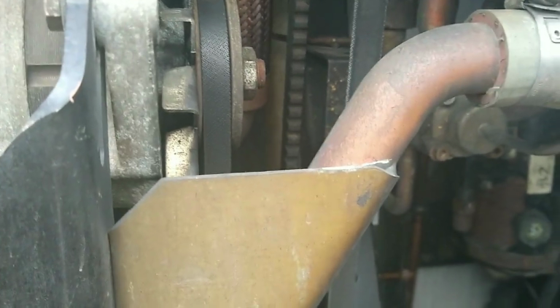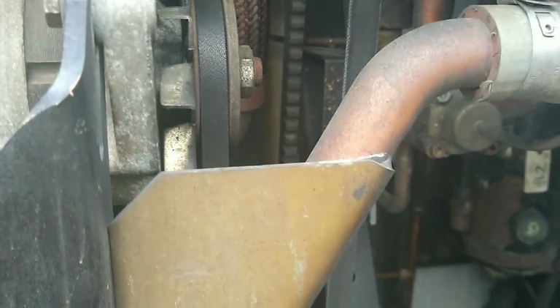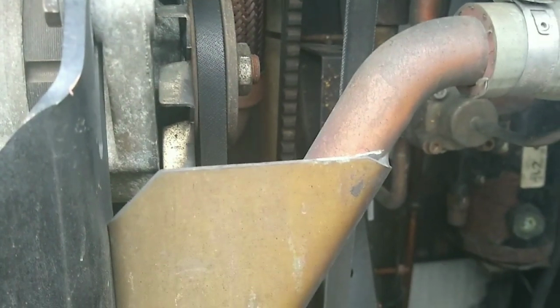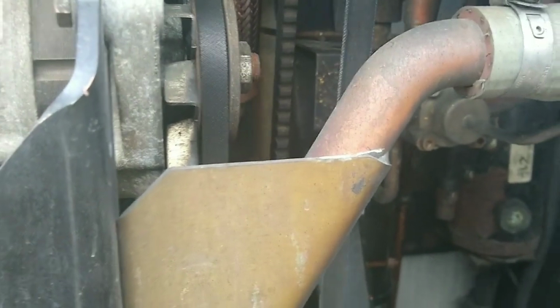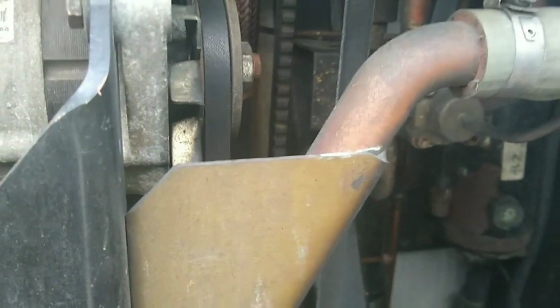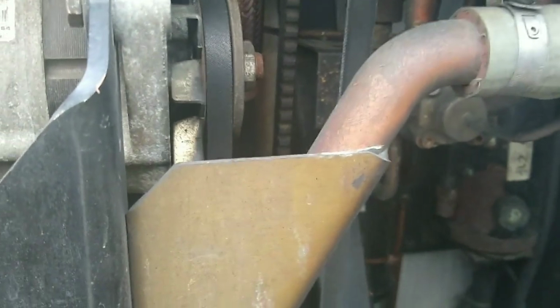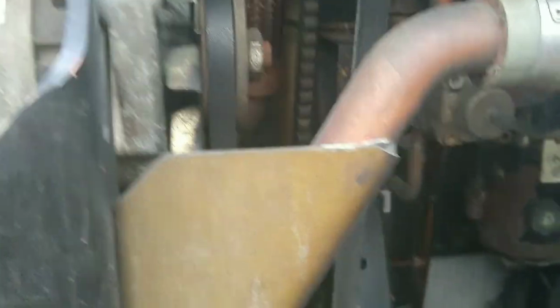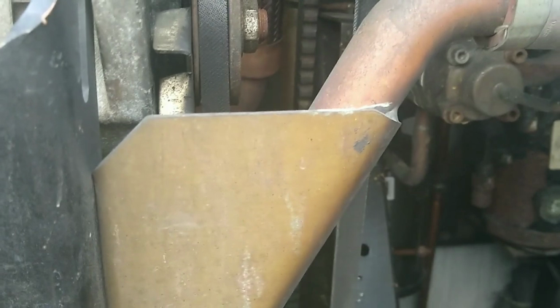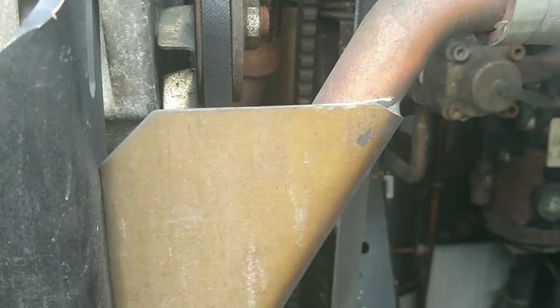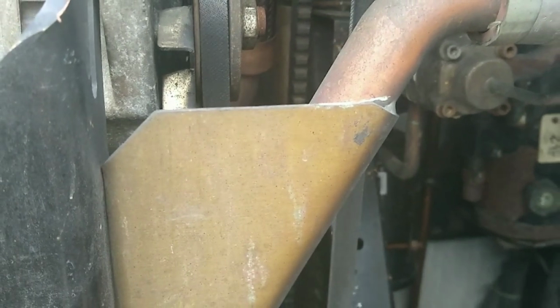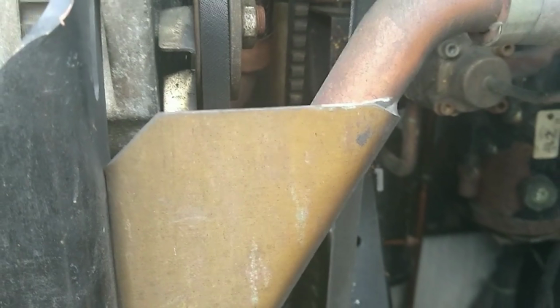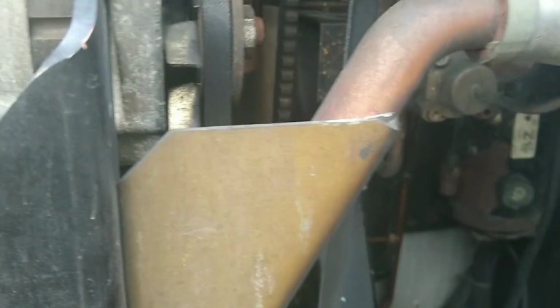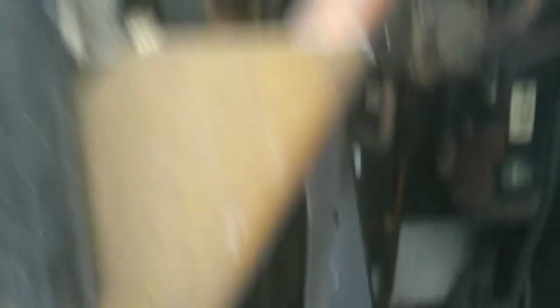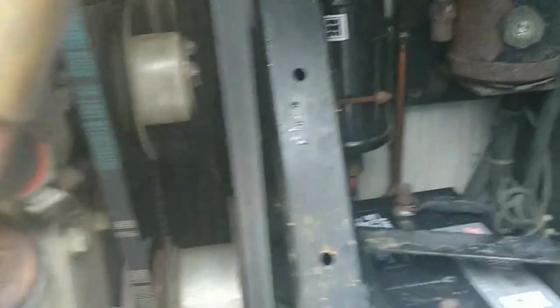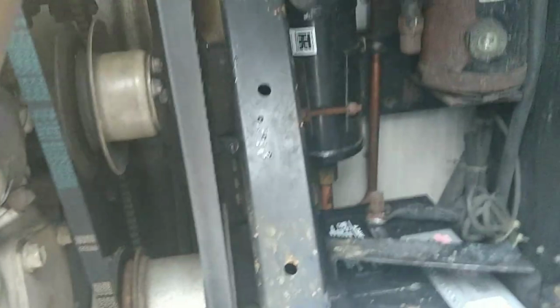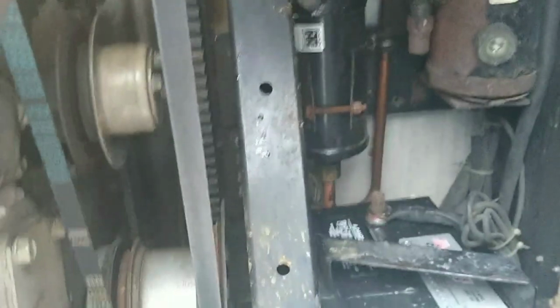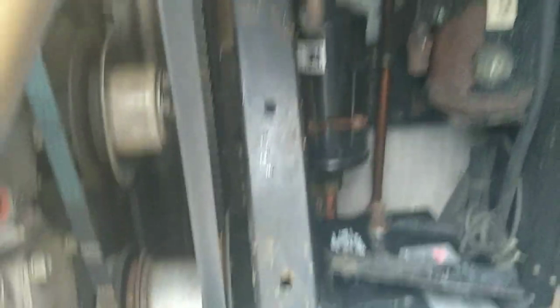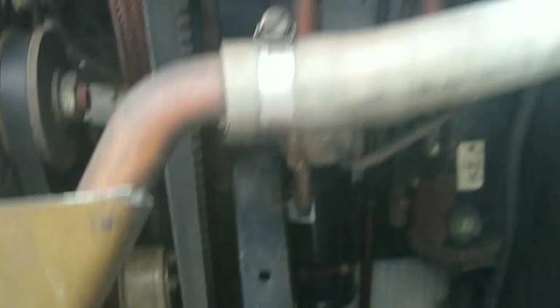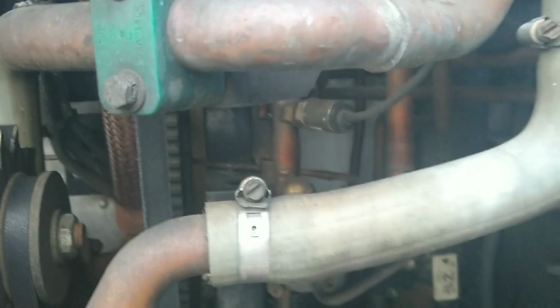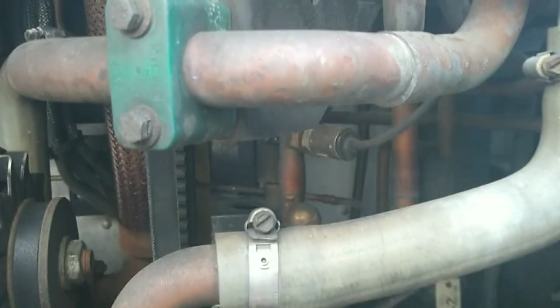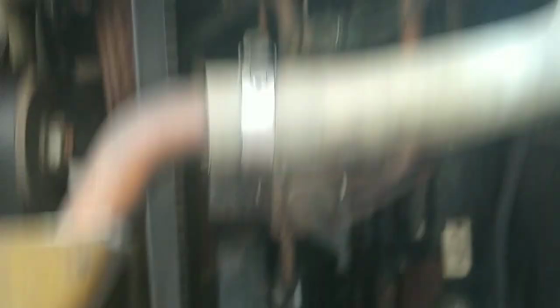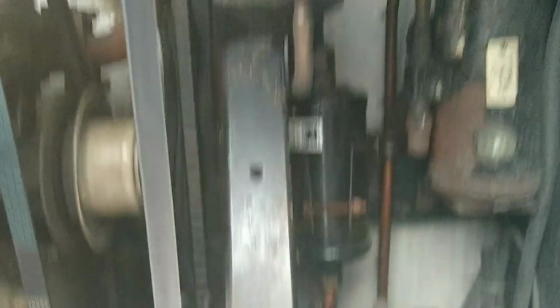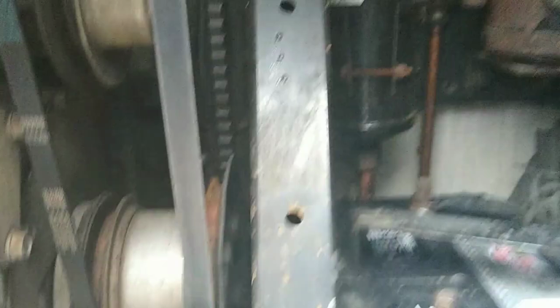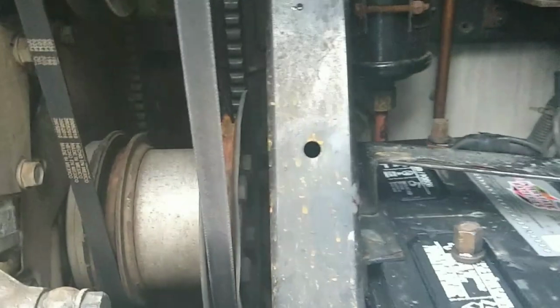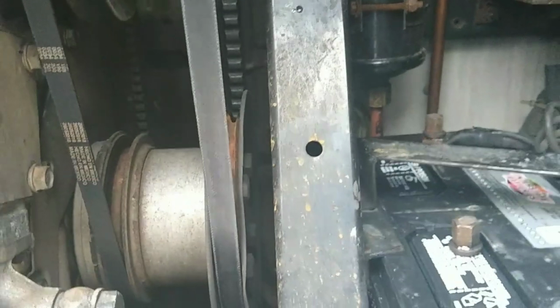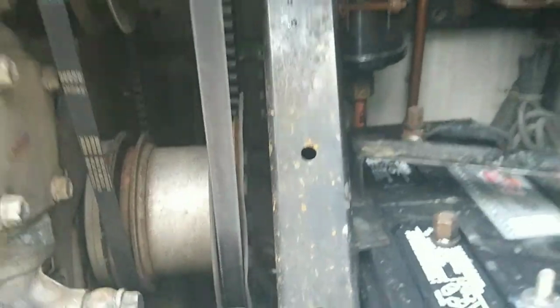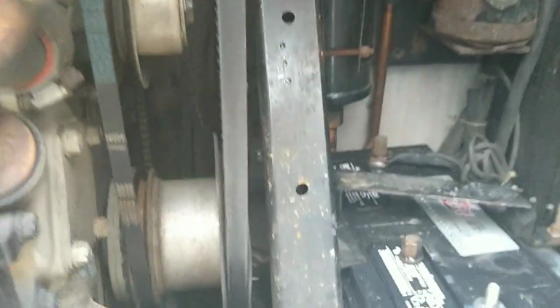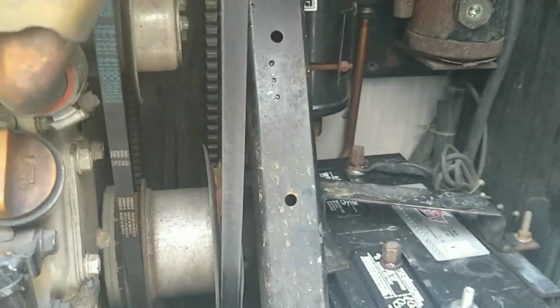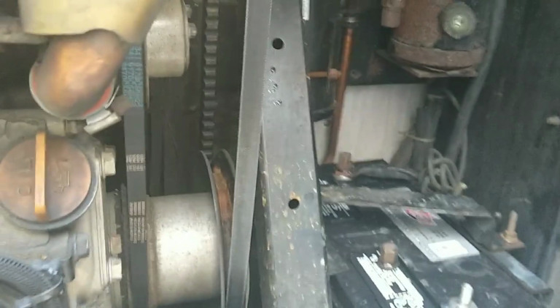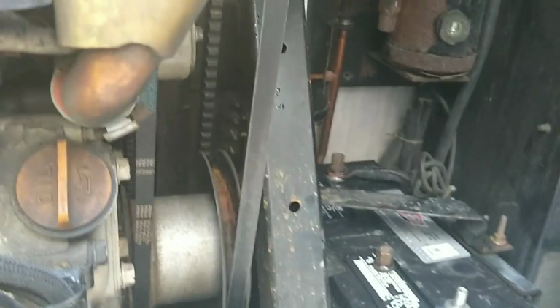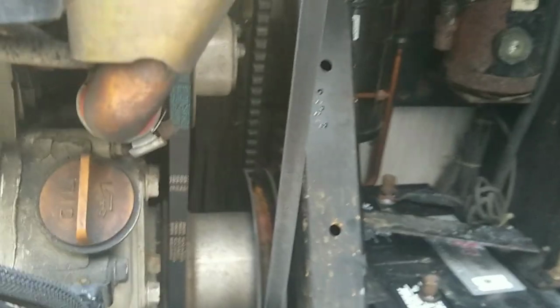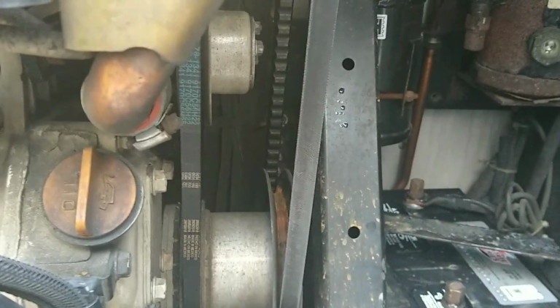Ooh, that don't look that easy to change though. I didn't know — I didn't see all that. I didn't see that pulley that is running up in there. I didn't see all that. I don't know about changing the alternator belt.